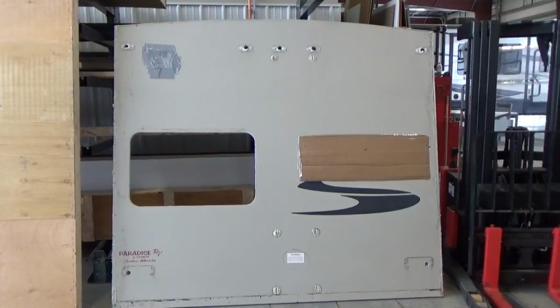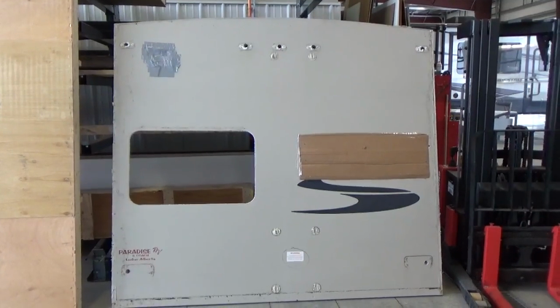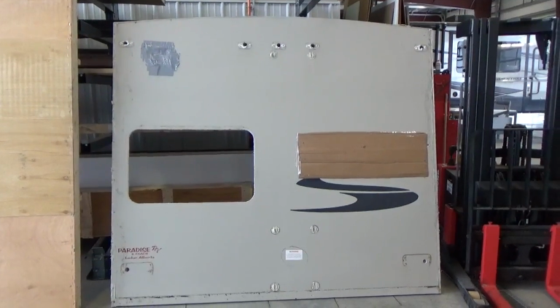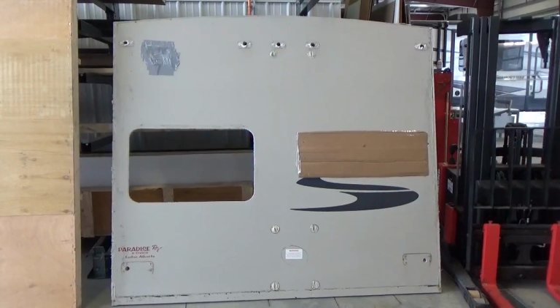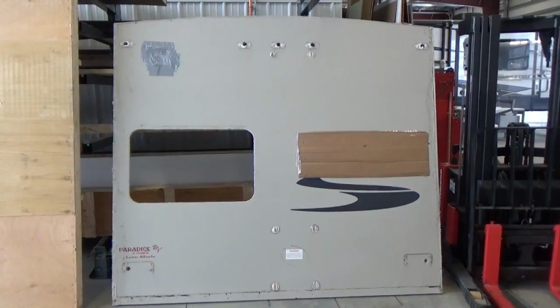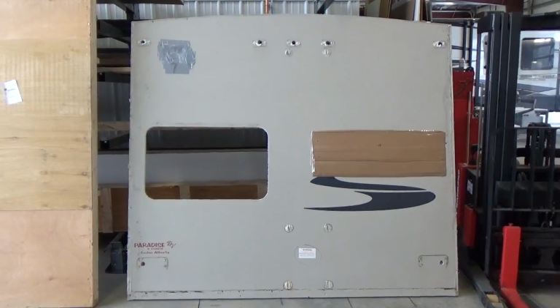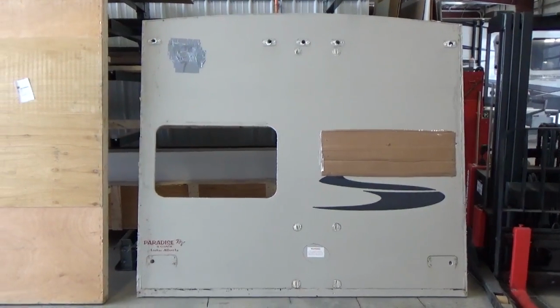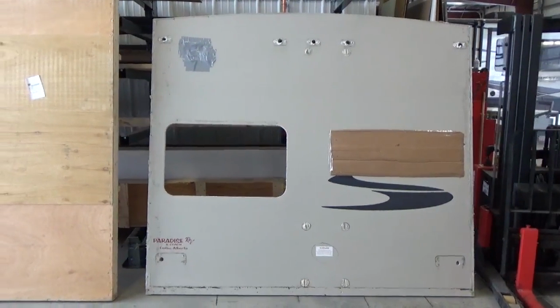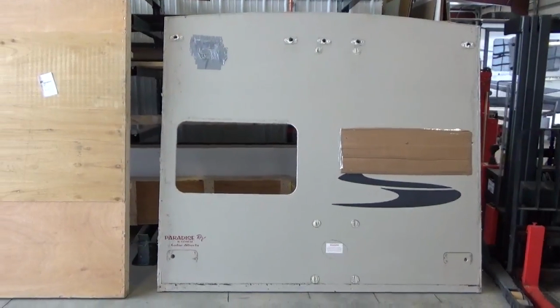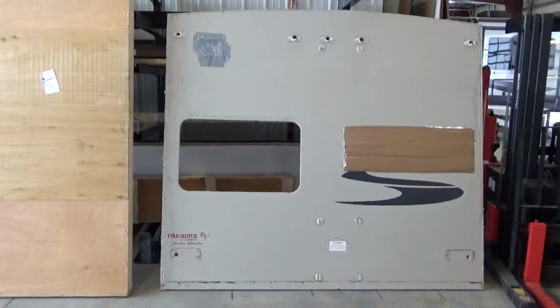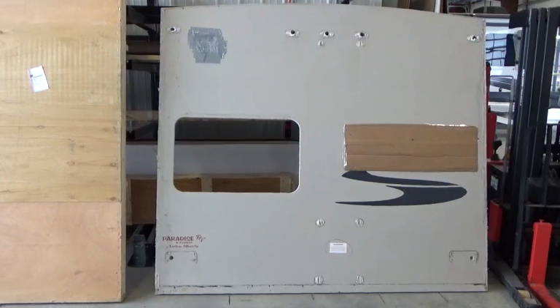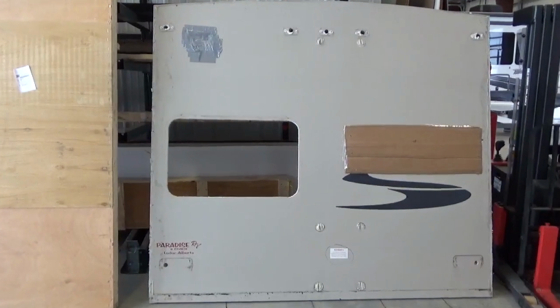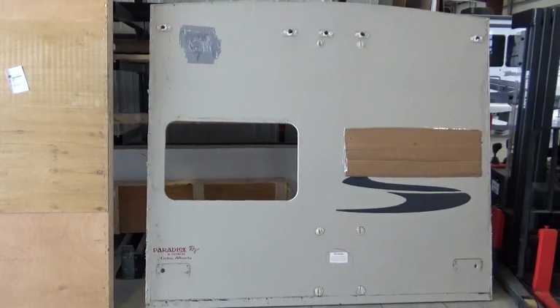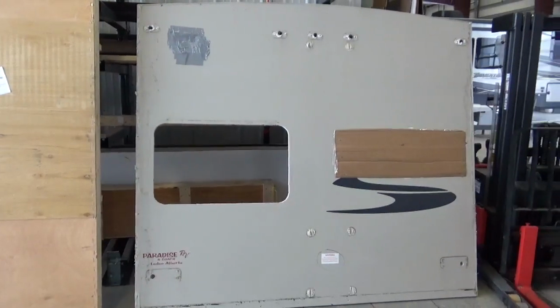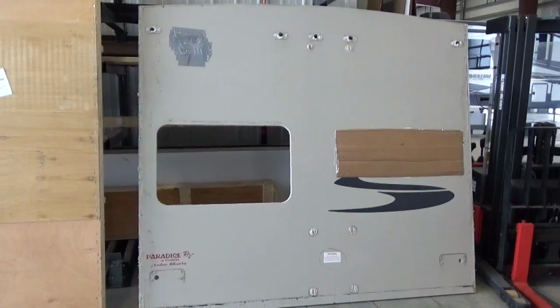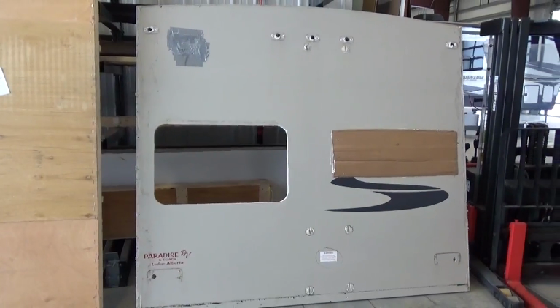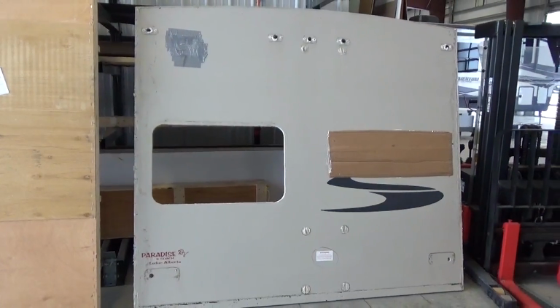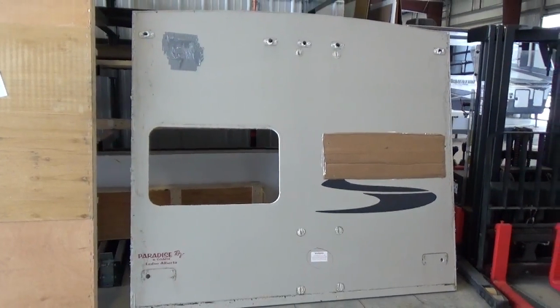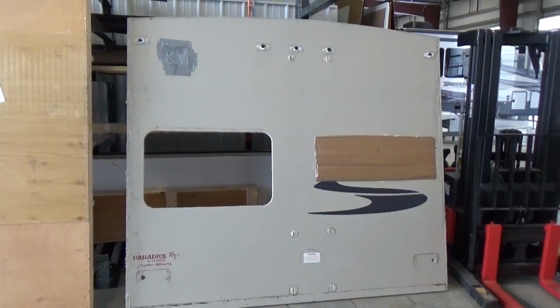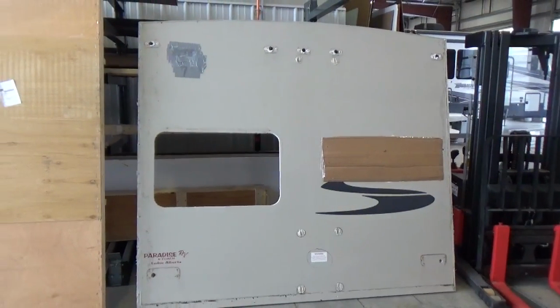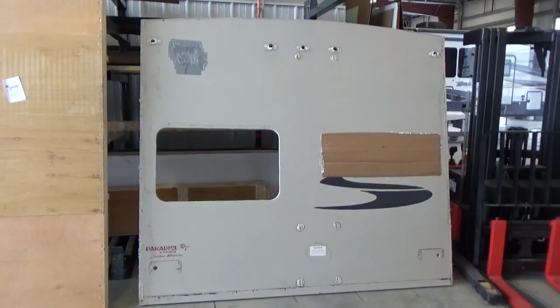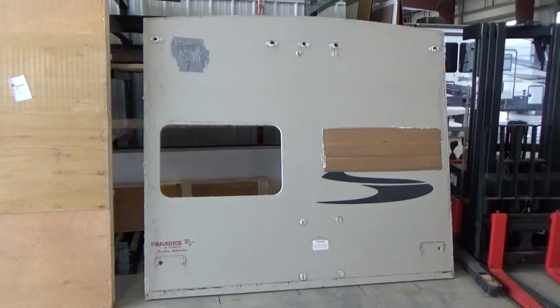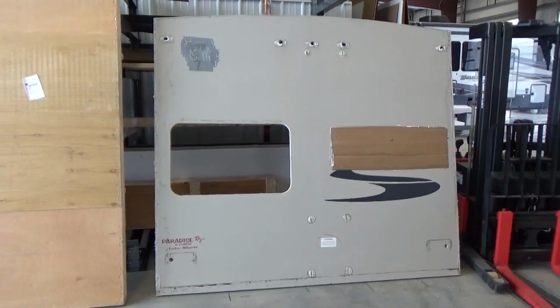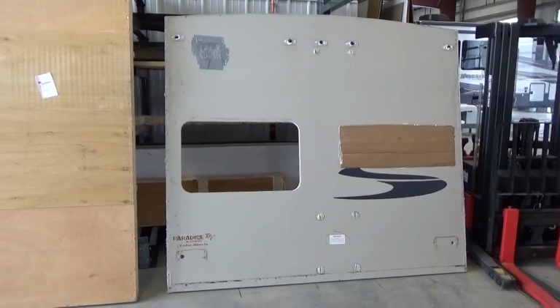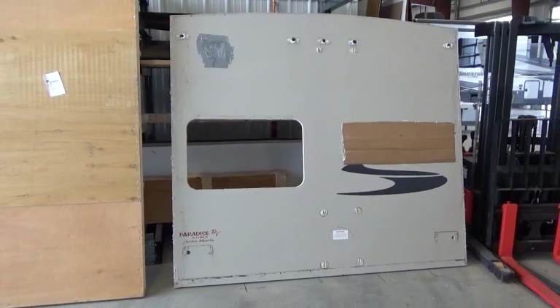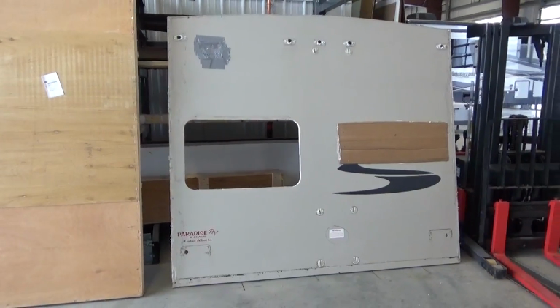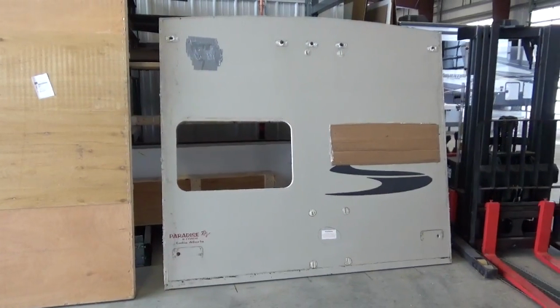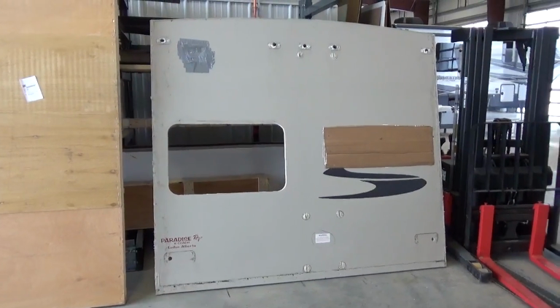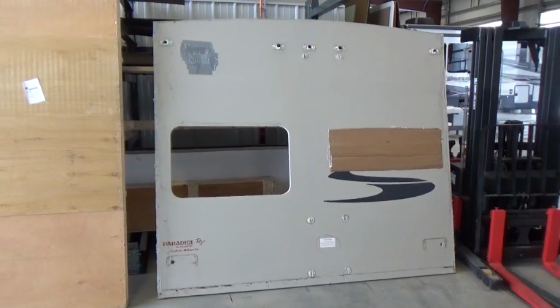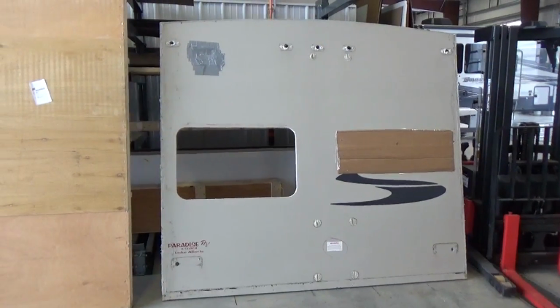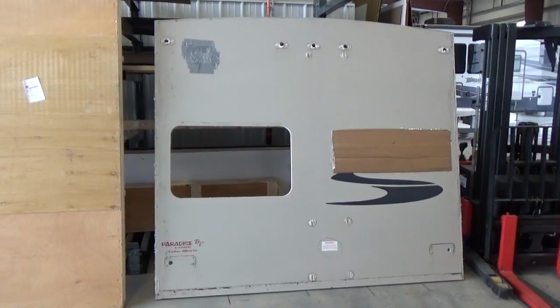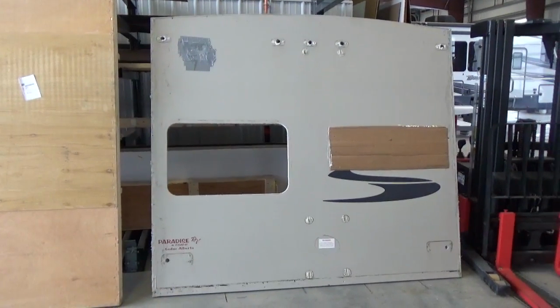Hello friends, Clayton Phillips here from Woody's RV World in Leduc, Alberta, Canada. We're just 15 minutes south of Edmonton and we're going to do a little bit different video than our standard Grand Design product quick tour and extended tour videos.